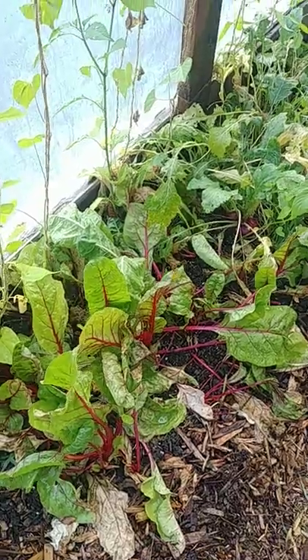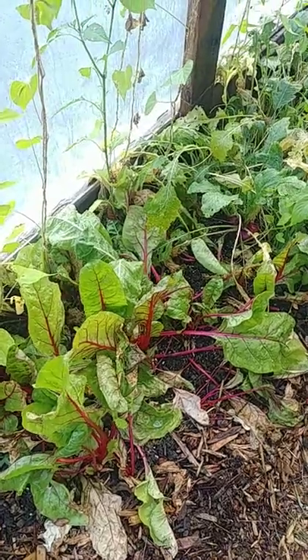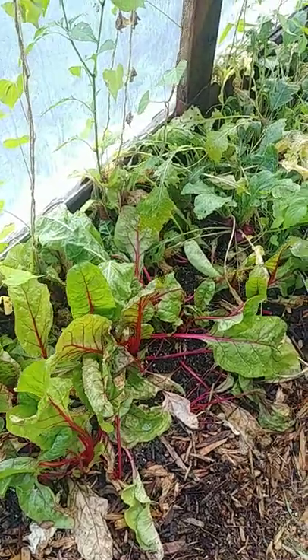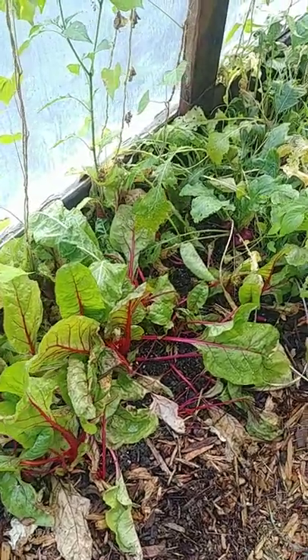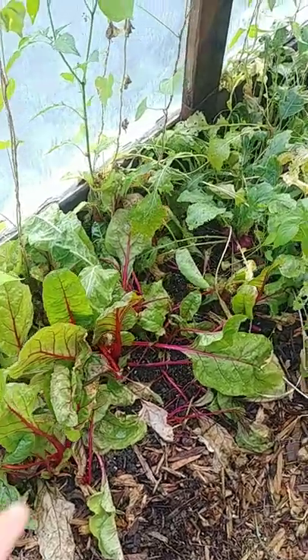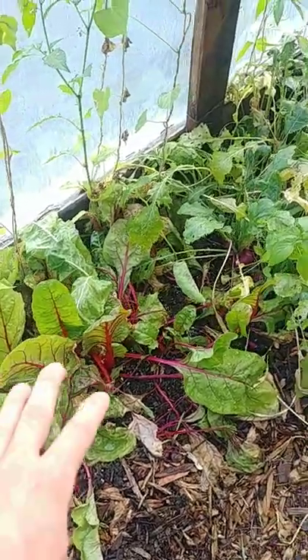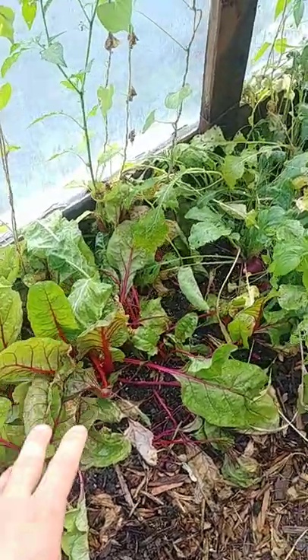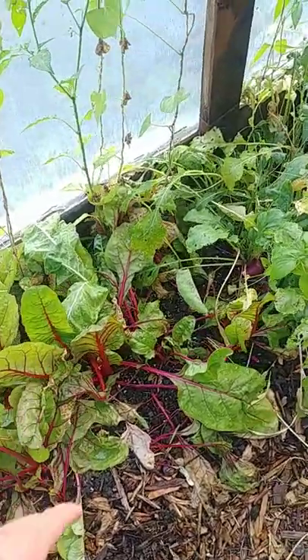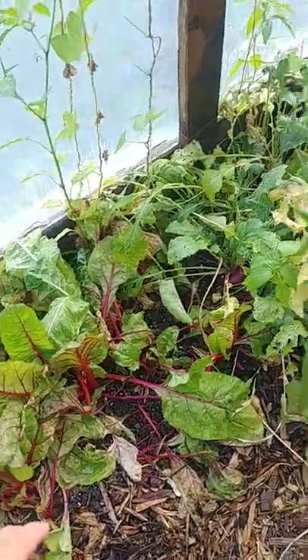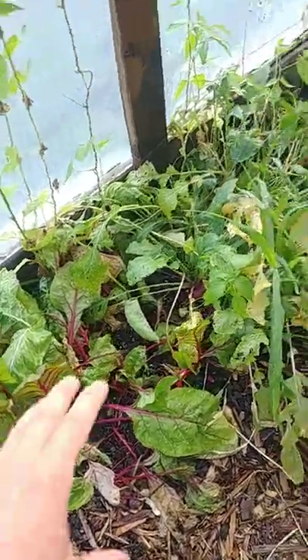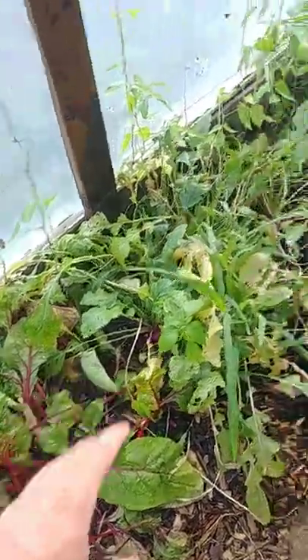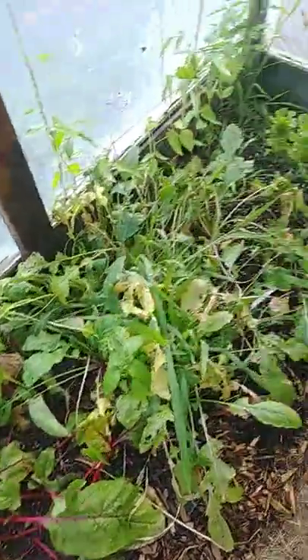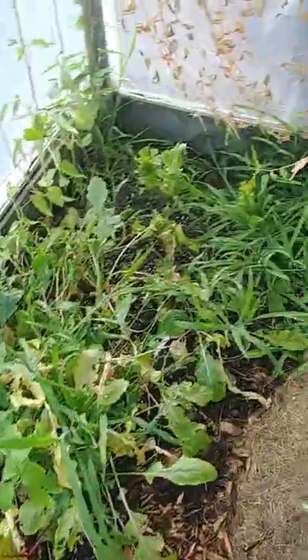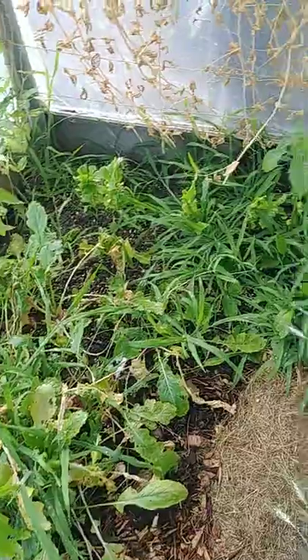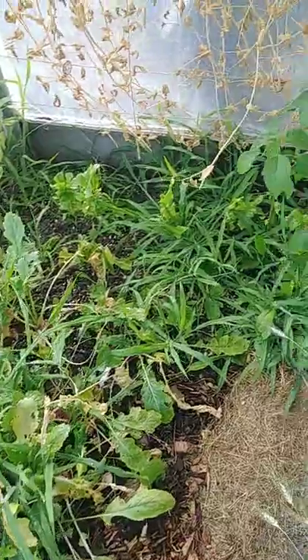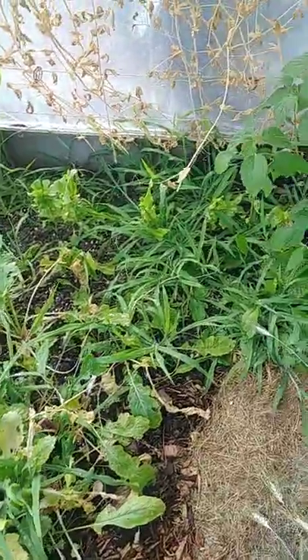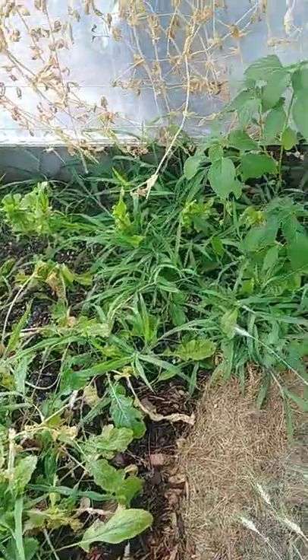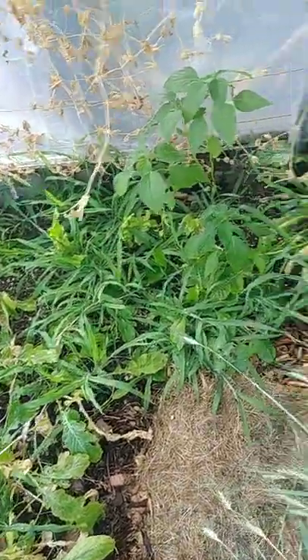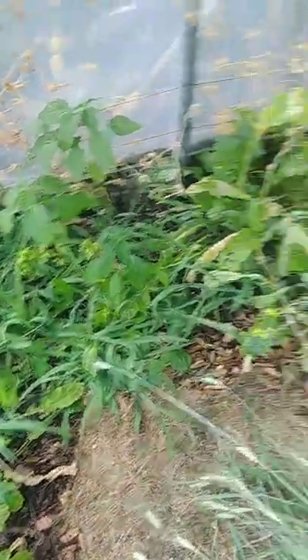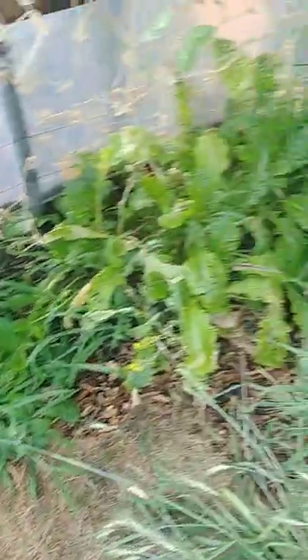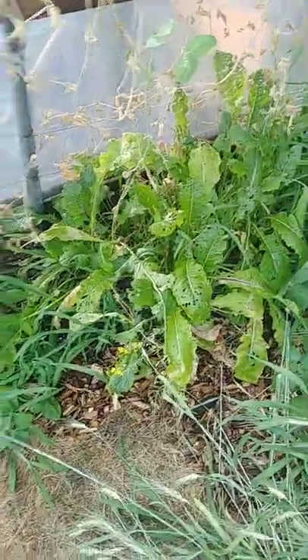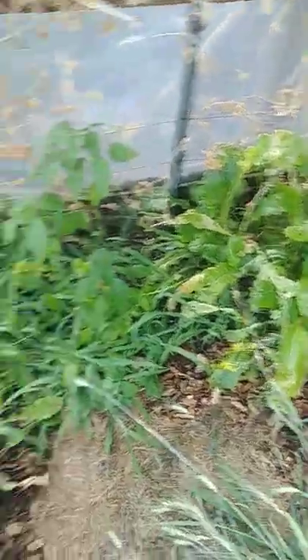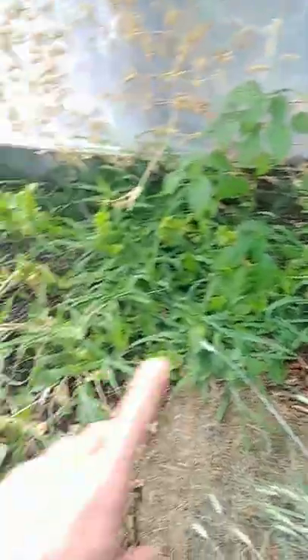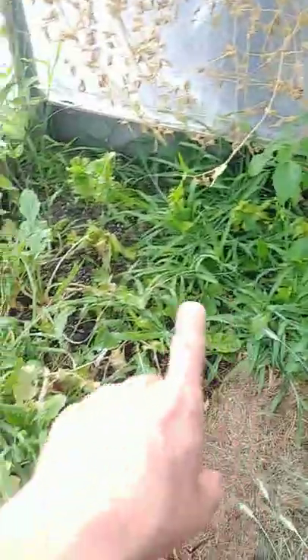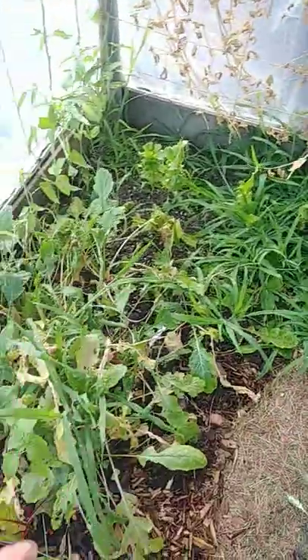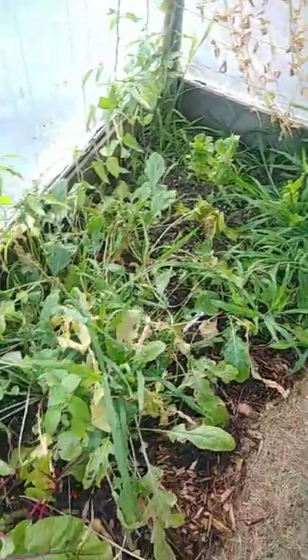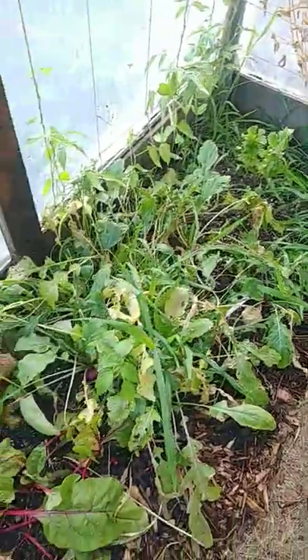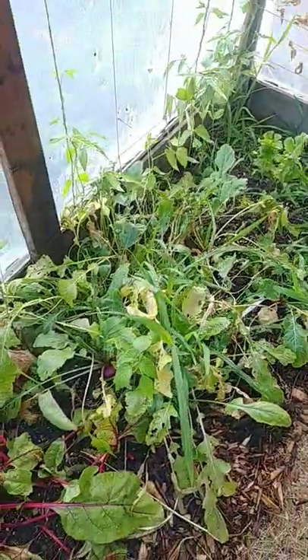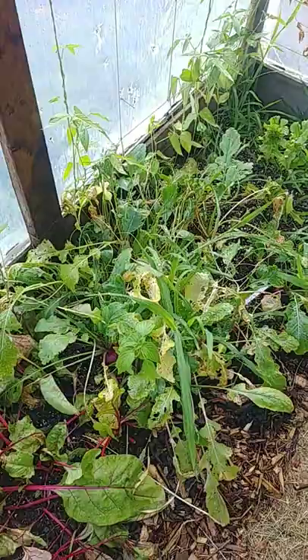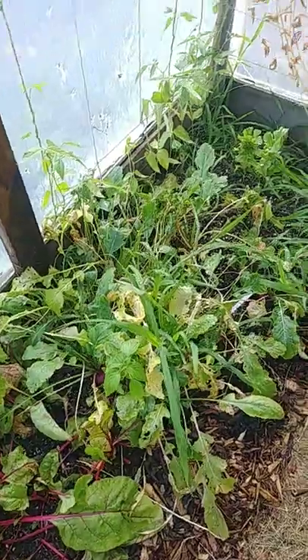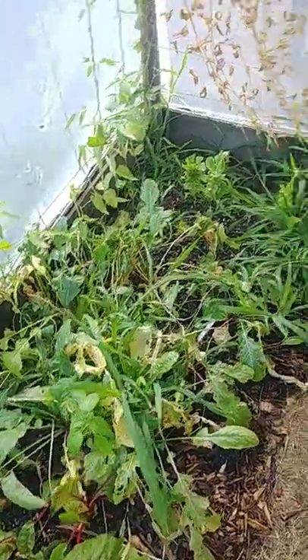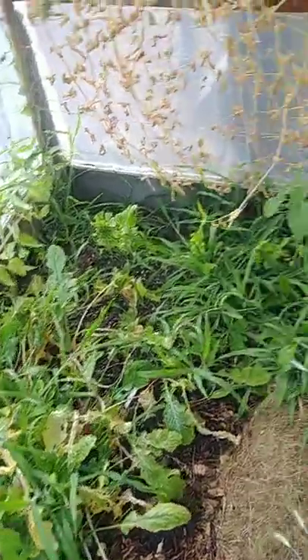I've harvested a lot of the Swiss chard now, and the turnips and lettuces are almost all done. This area will be converted back into a new garden pretty soon.